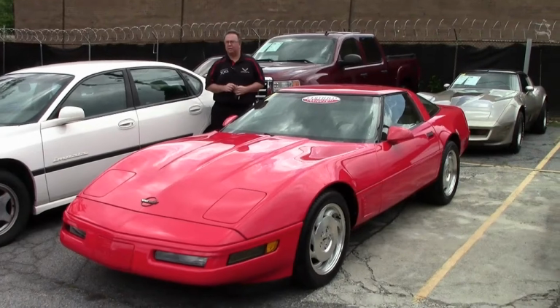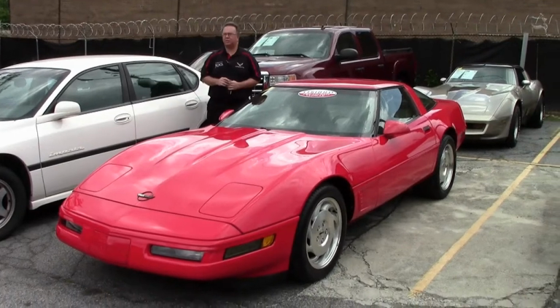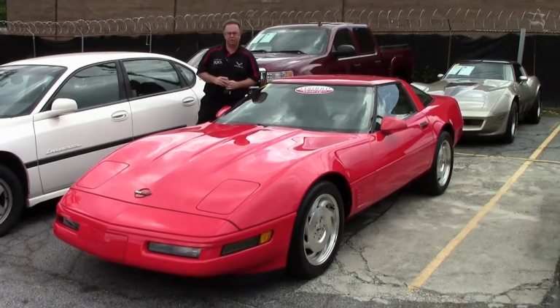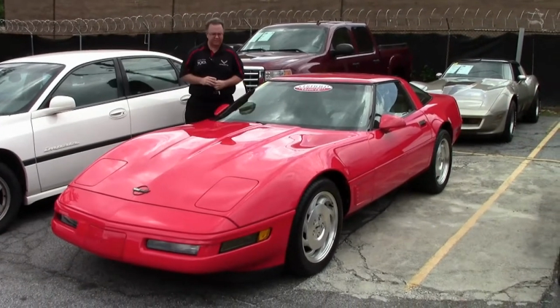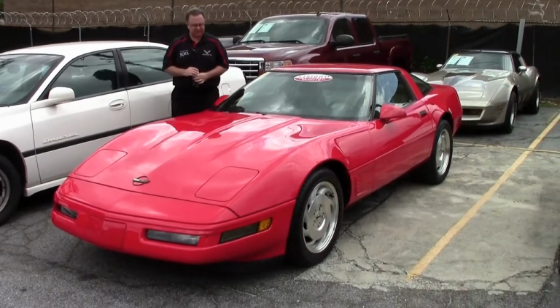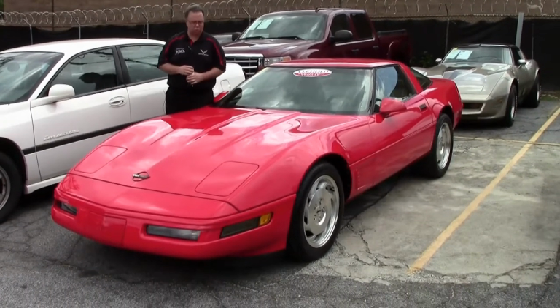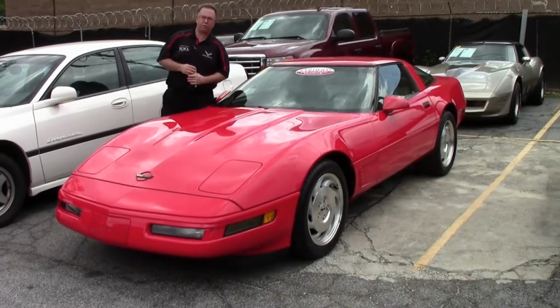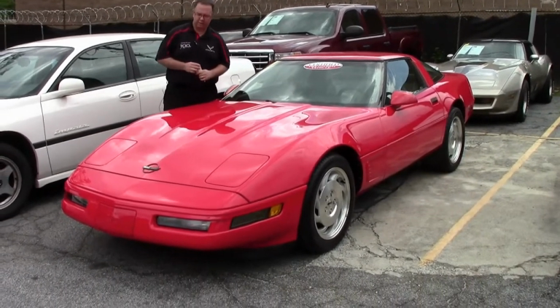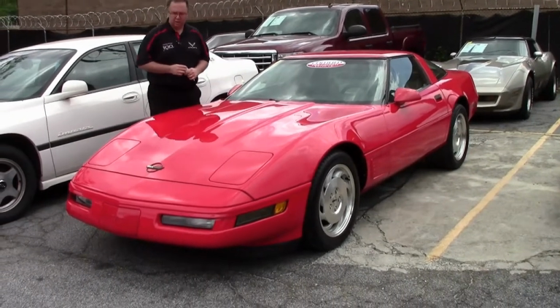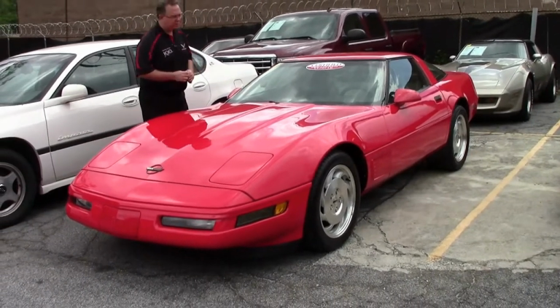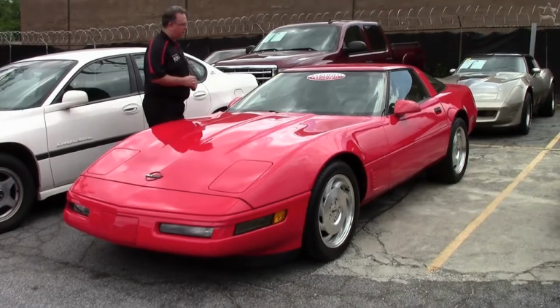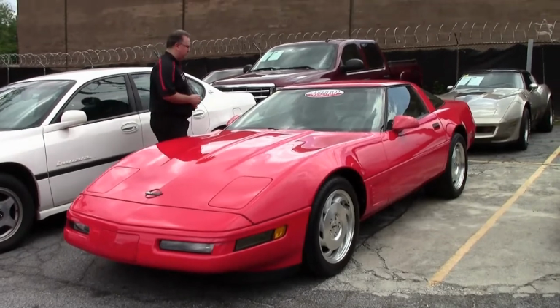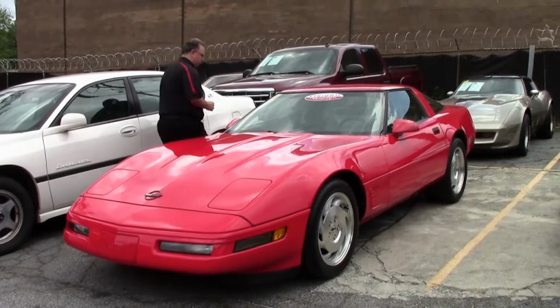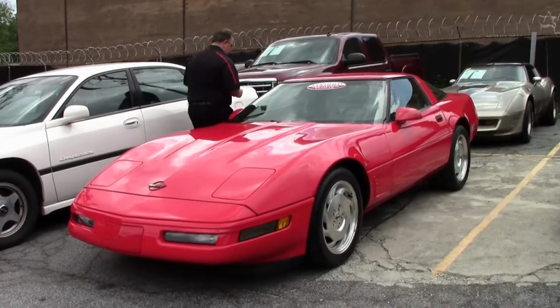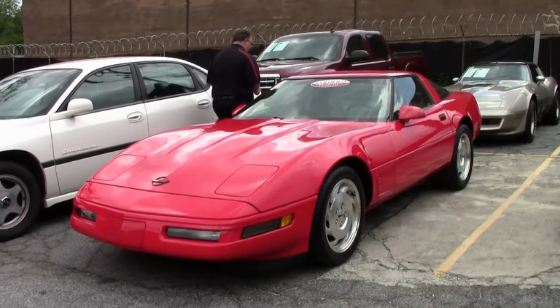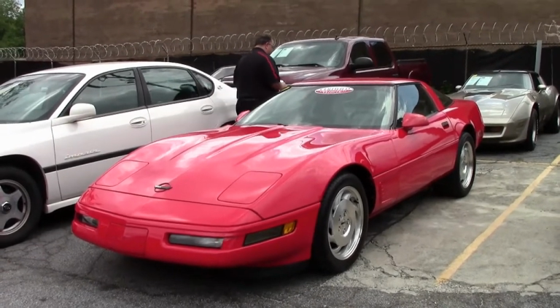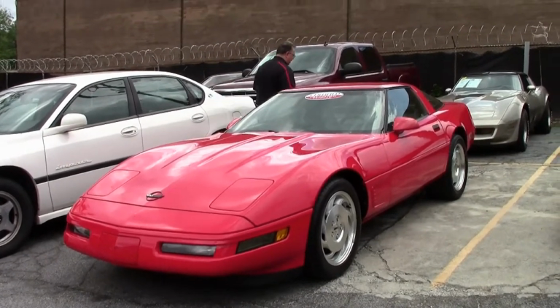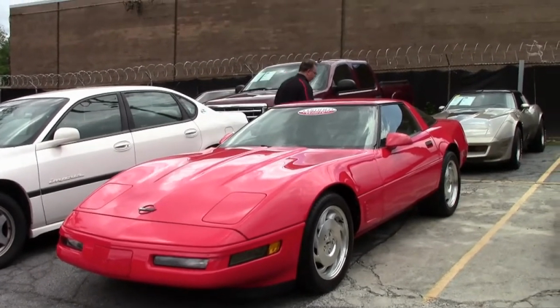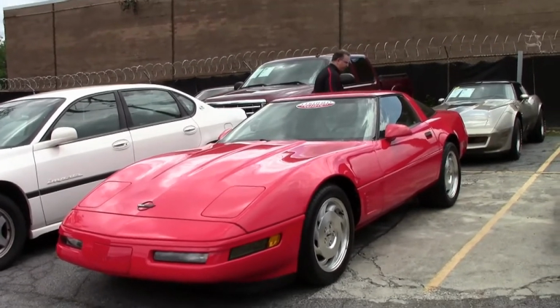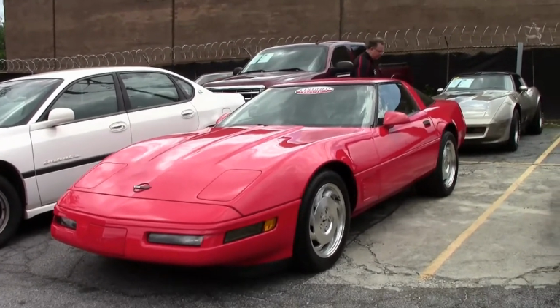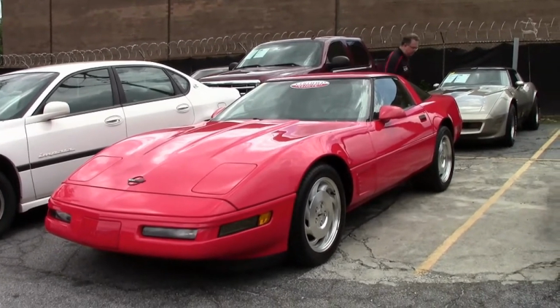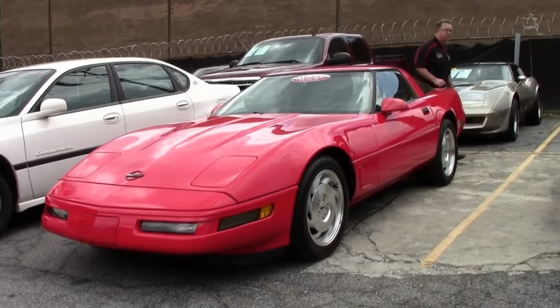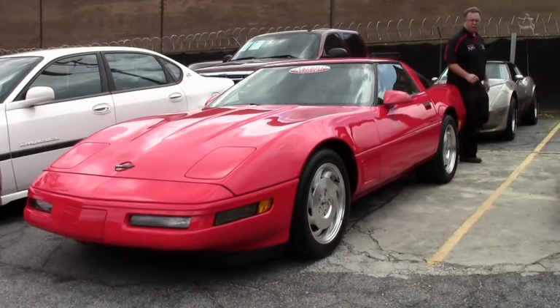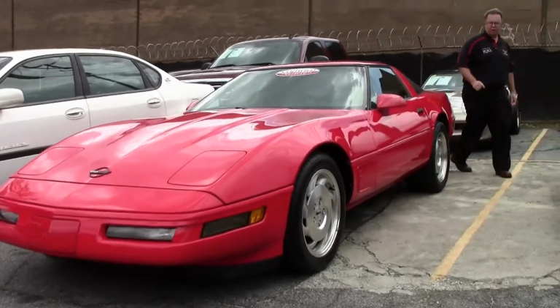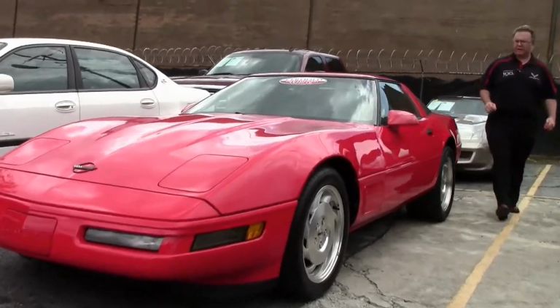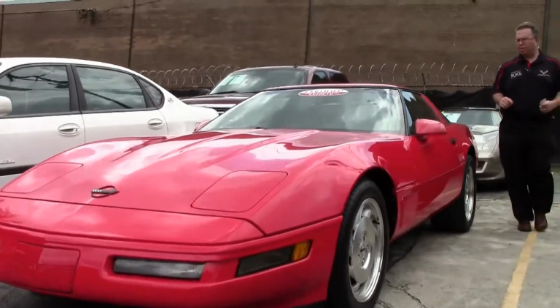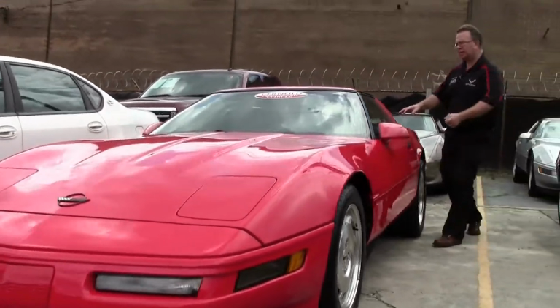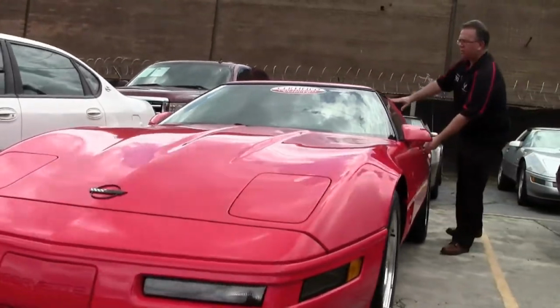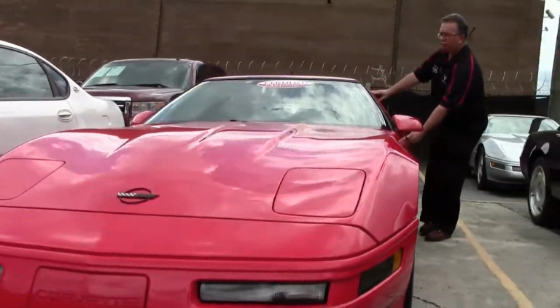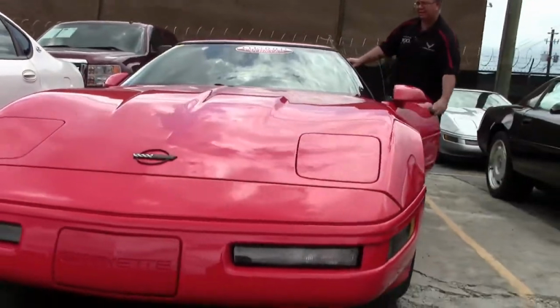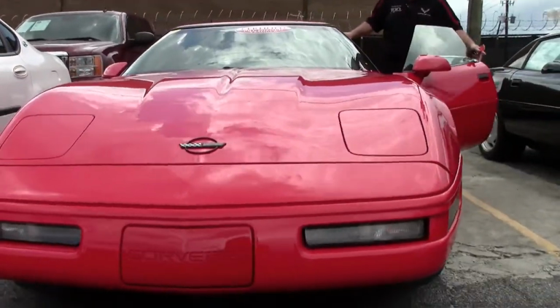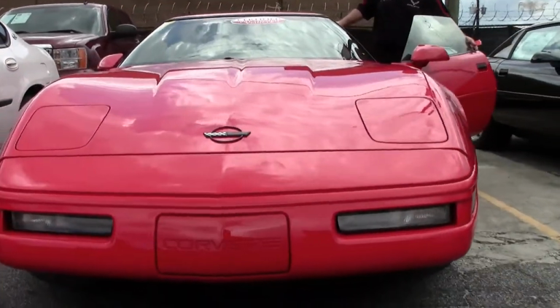The last of a generation, 1996 was a wonderful Corvette. These beautiful cars were really fun to drive, really fun at the track as well. 300 horsepower automatic with only 47,000 miles on her.